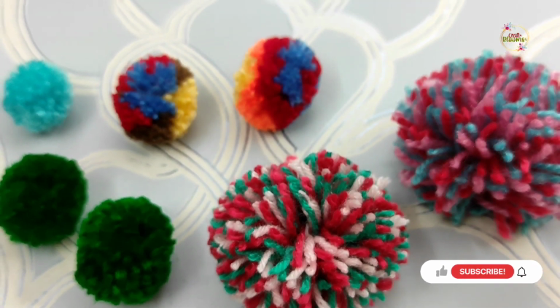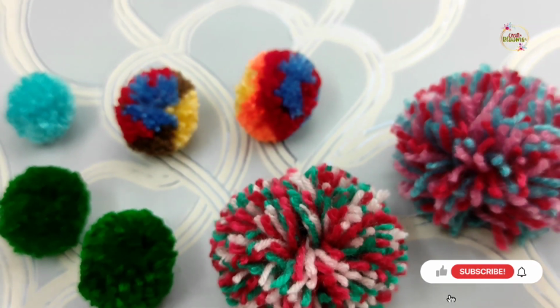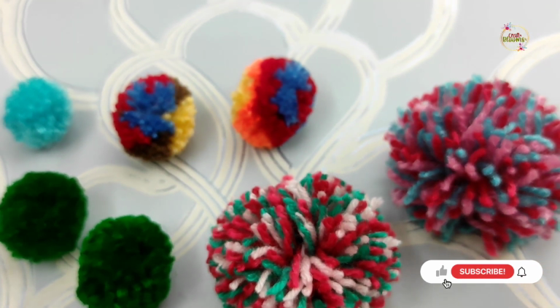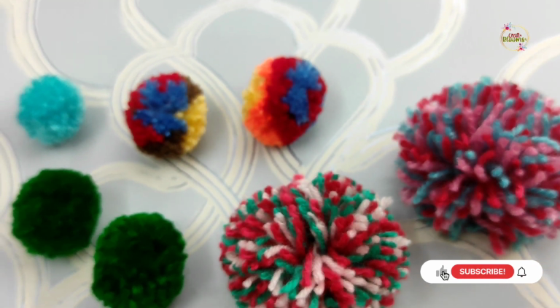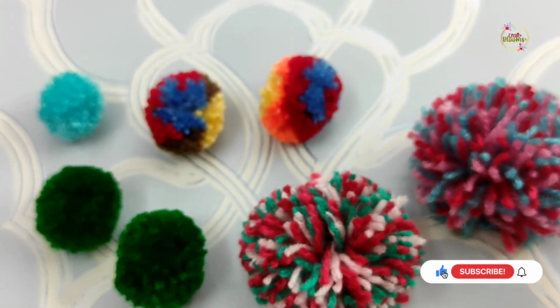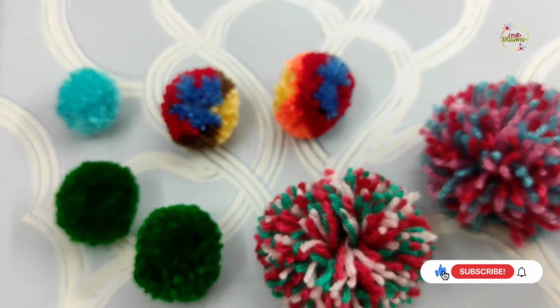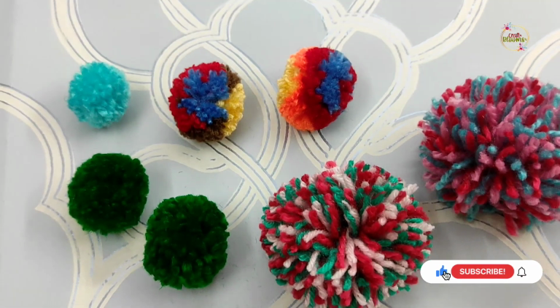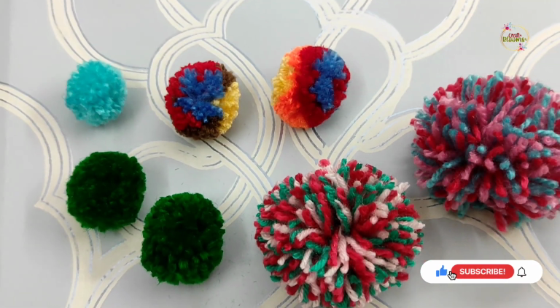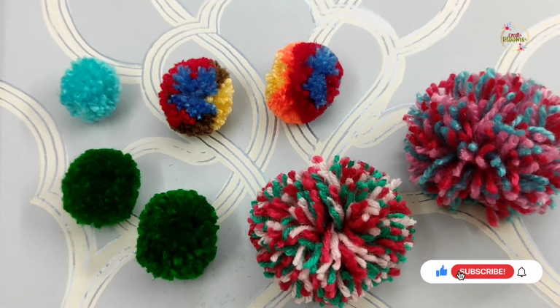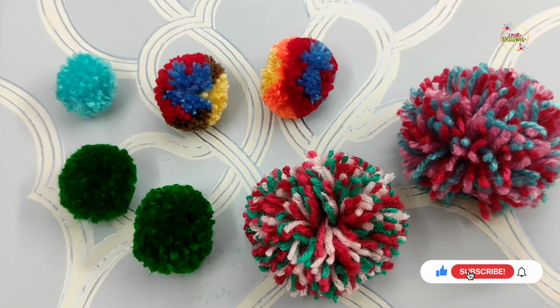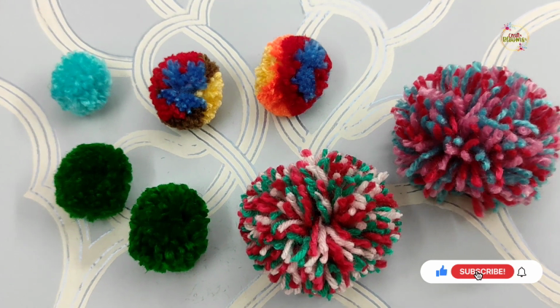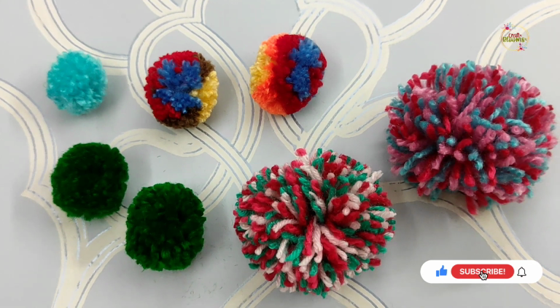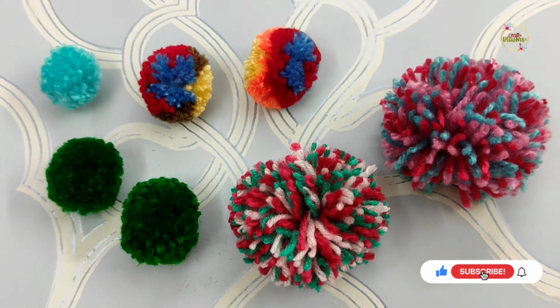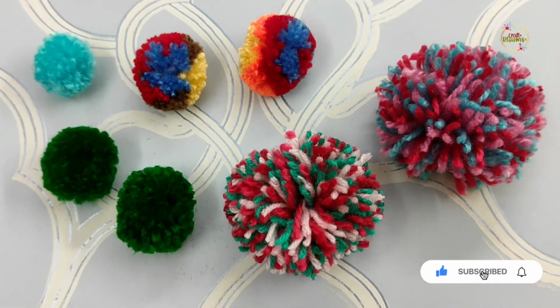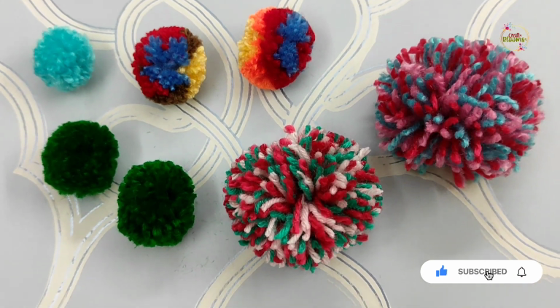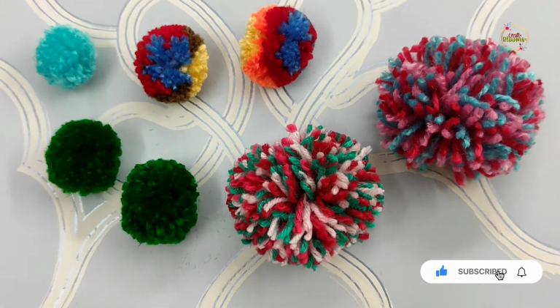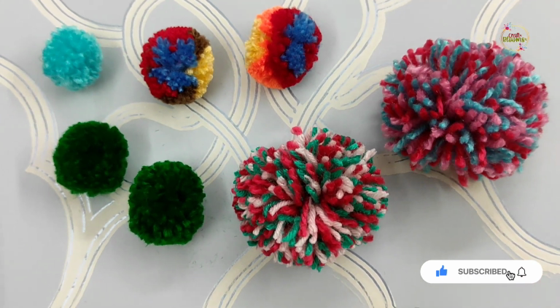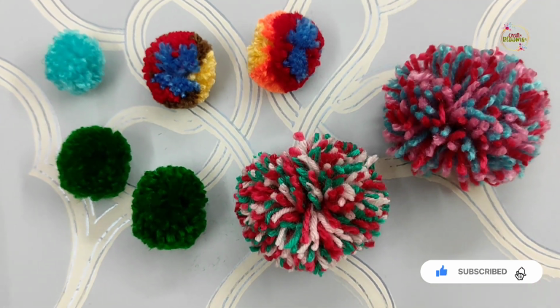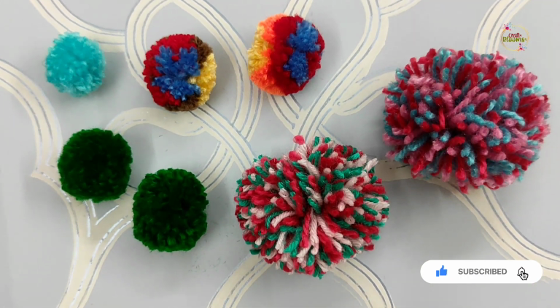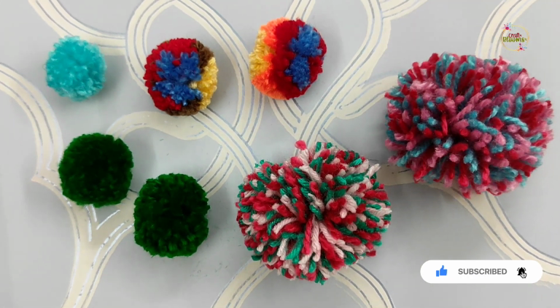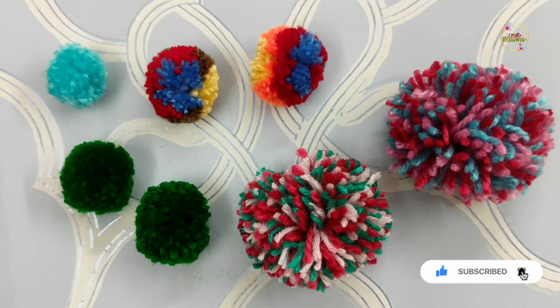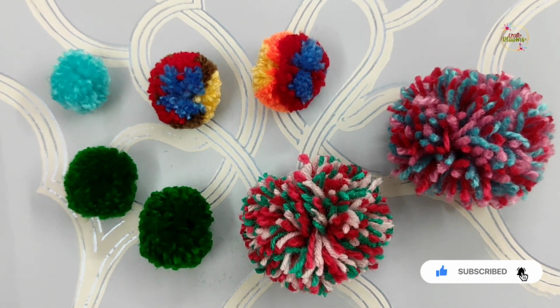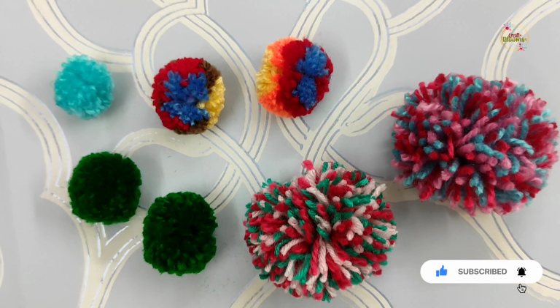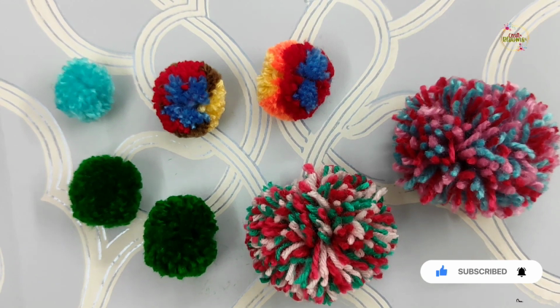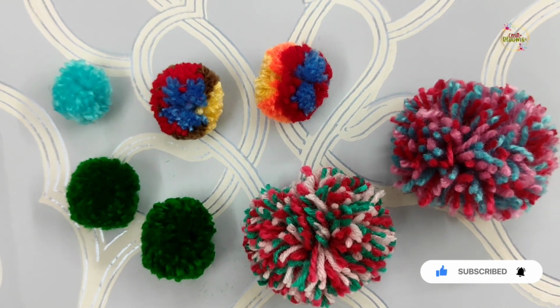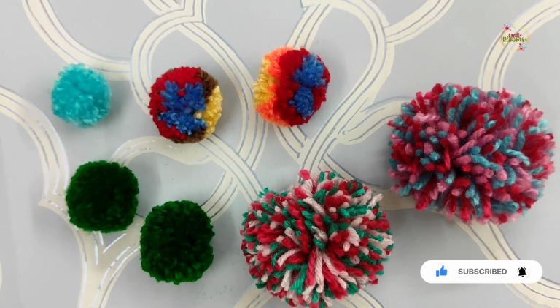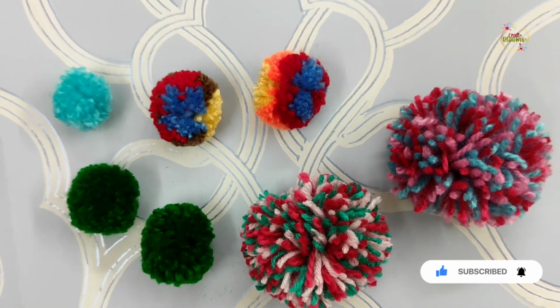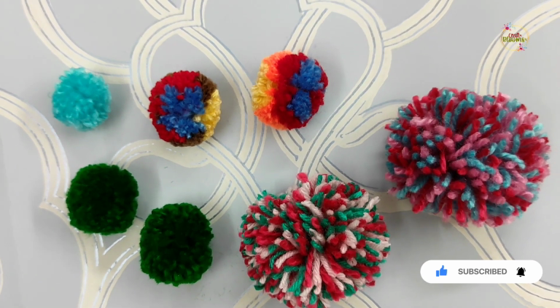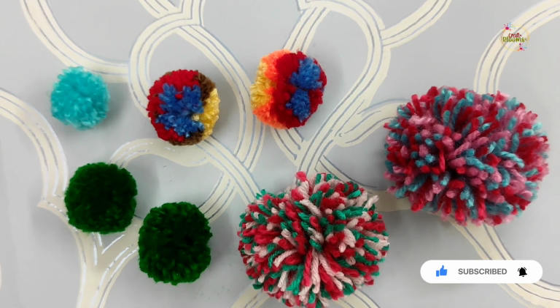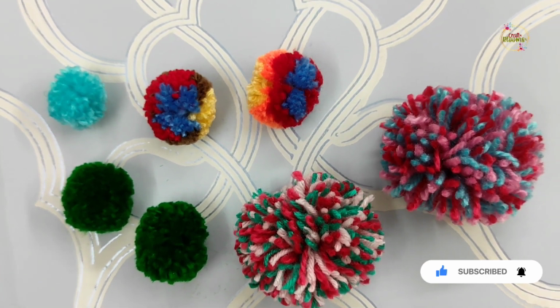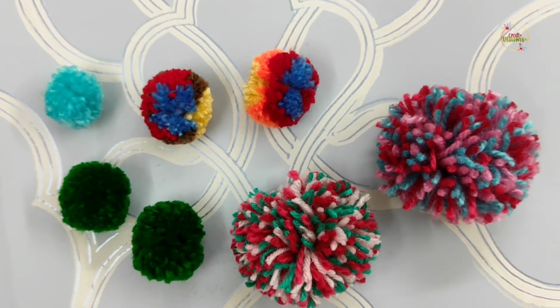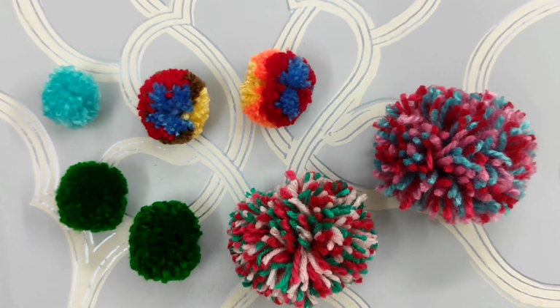If you like this video, please like it and share it with your friends and family. Don't forget to subscribe. Keep crafting, keep growing. Thank you!